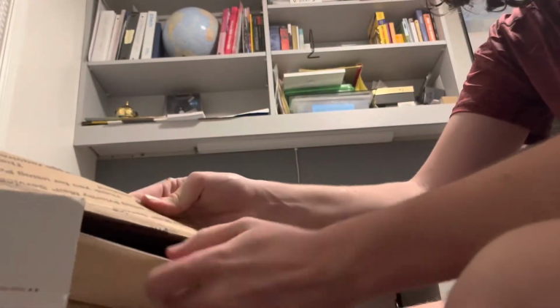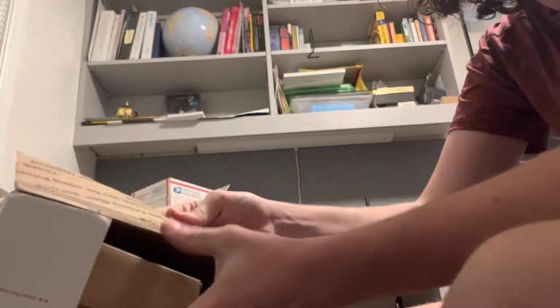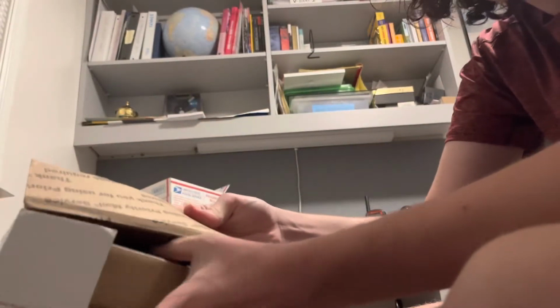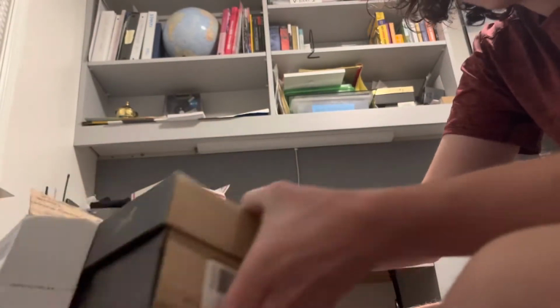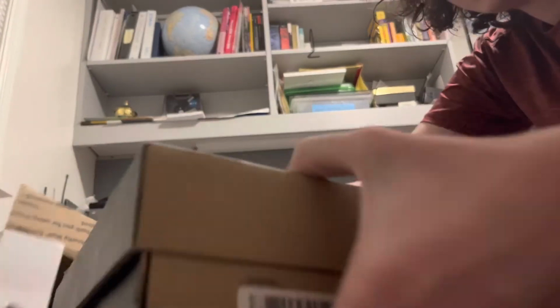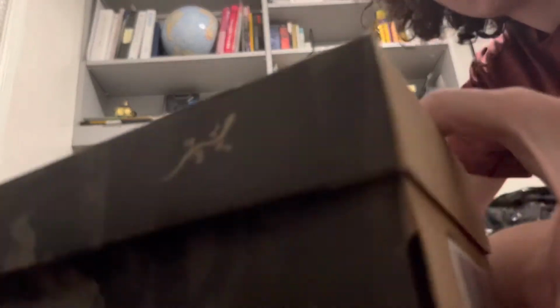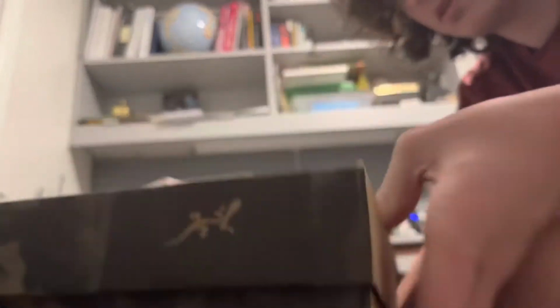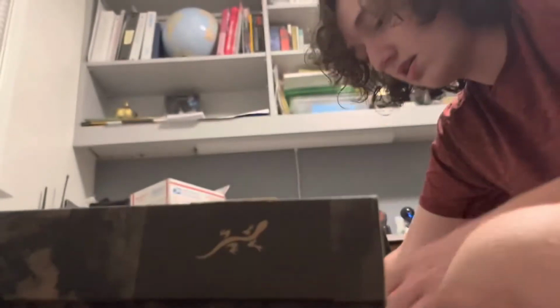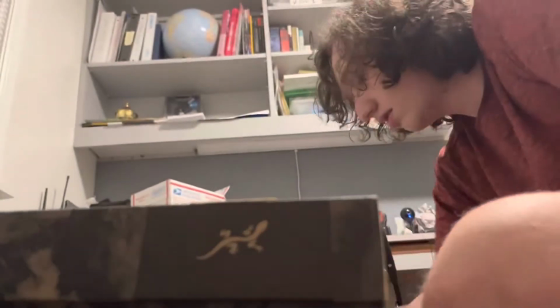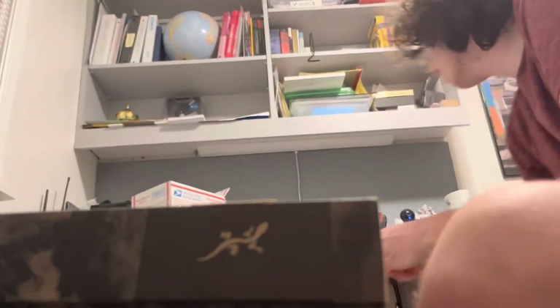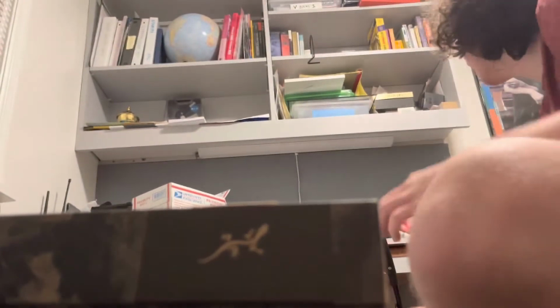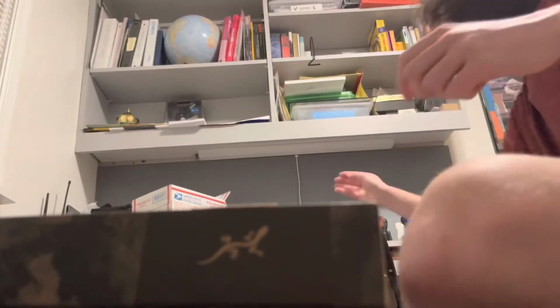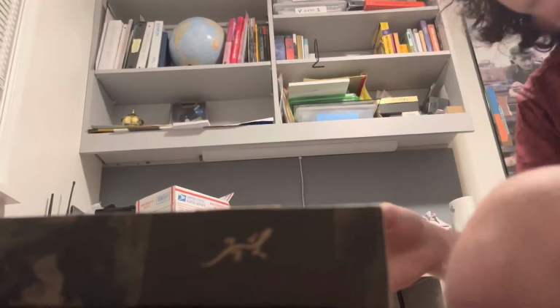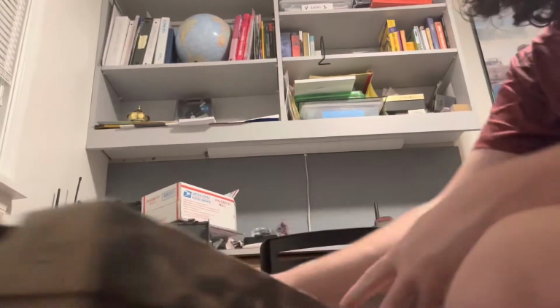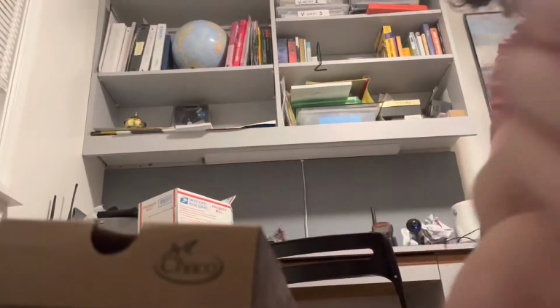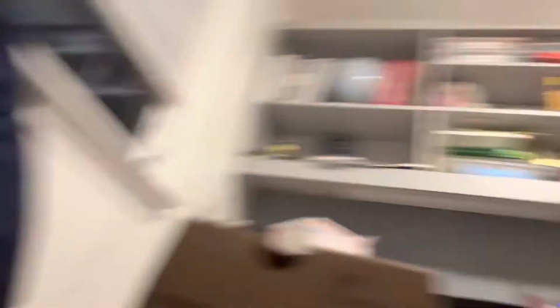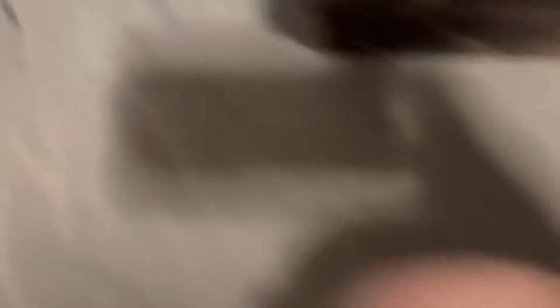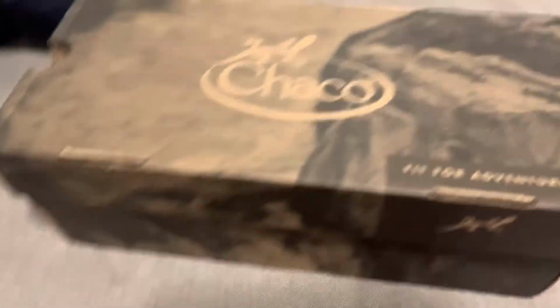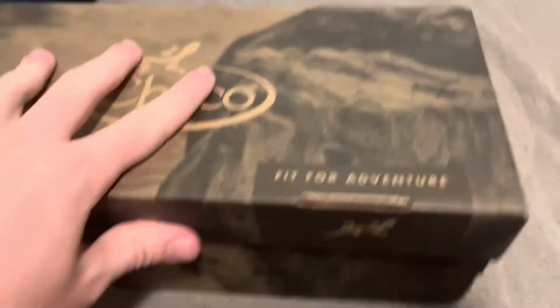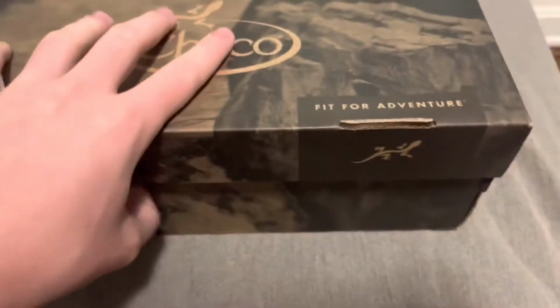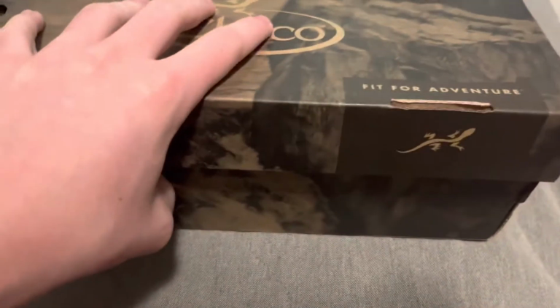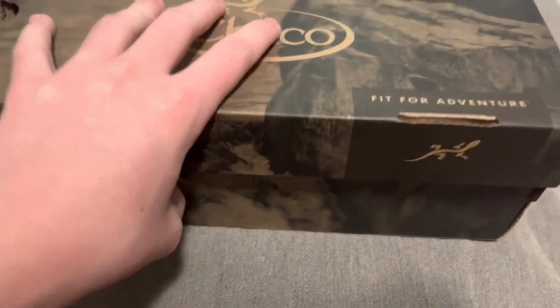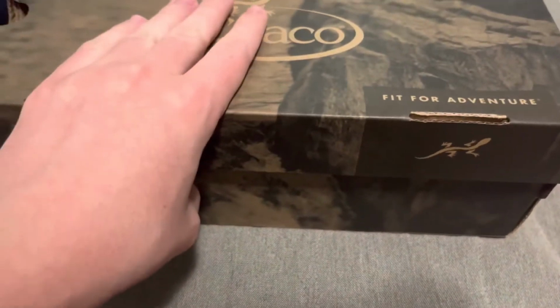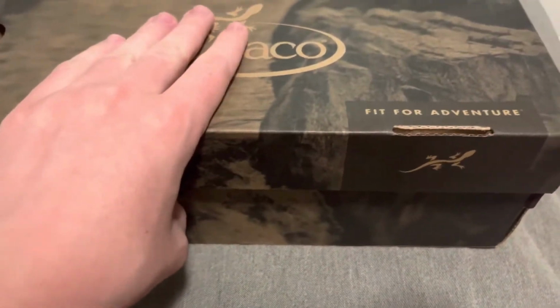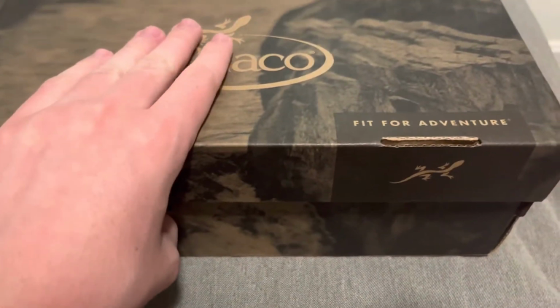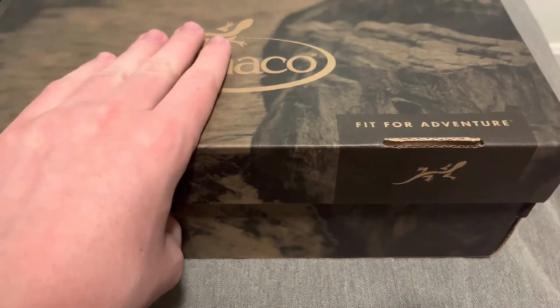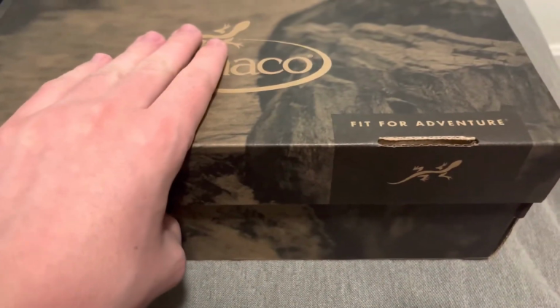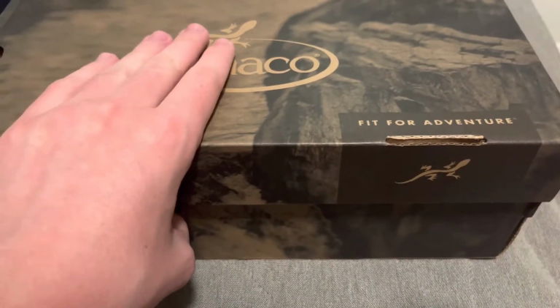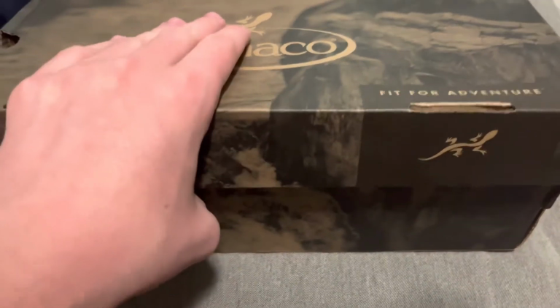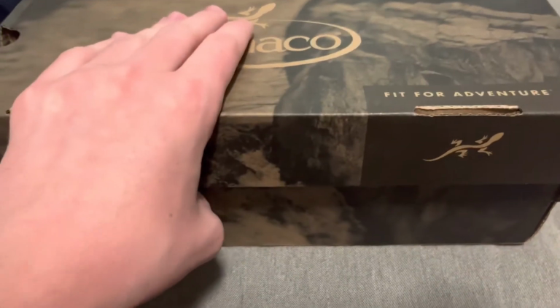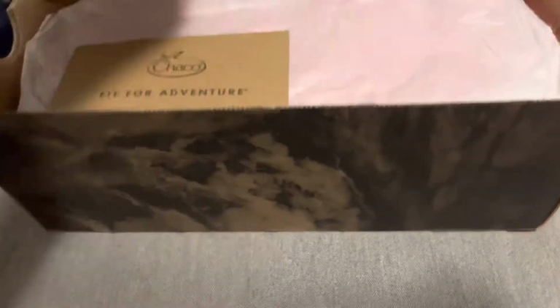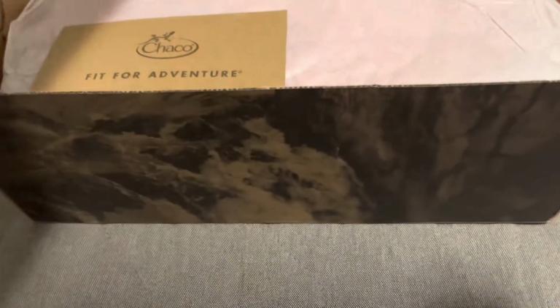And here's the box. All right, there's the box. And now I'm excited to open this box — open in three, two, one.